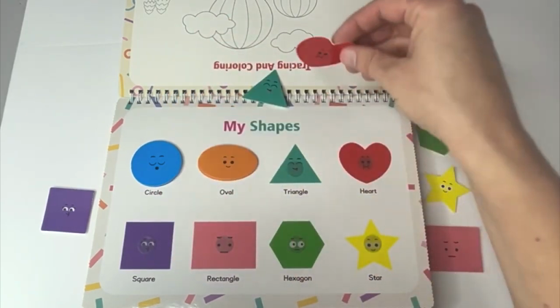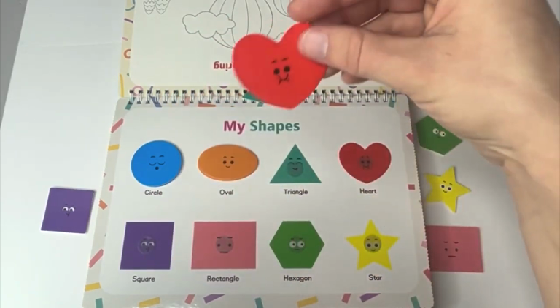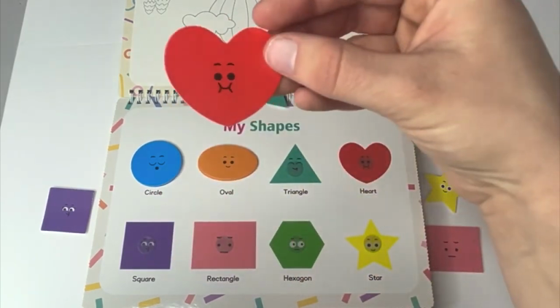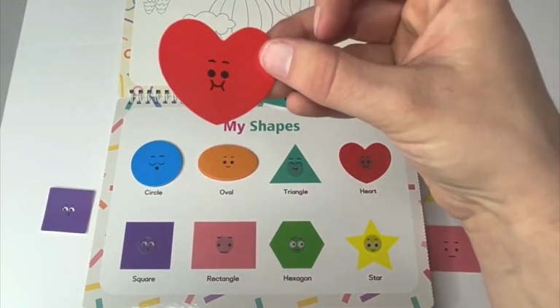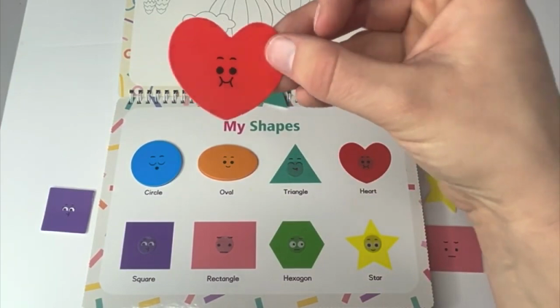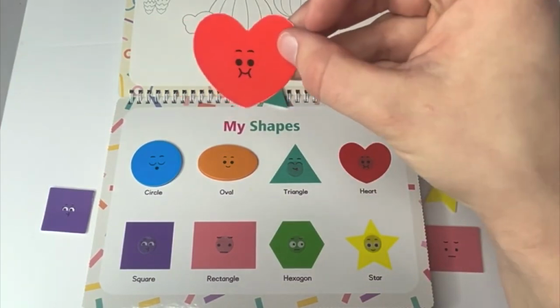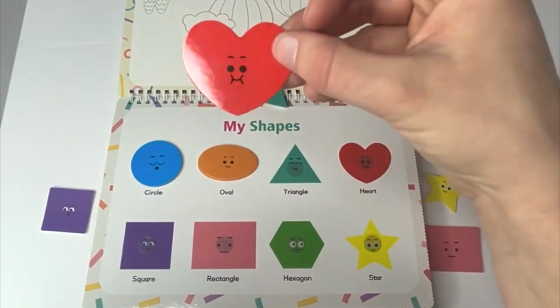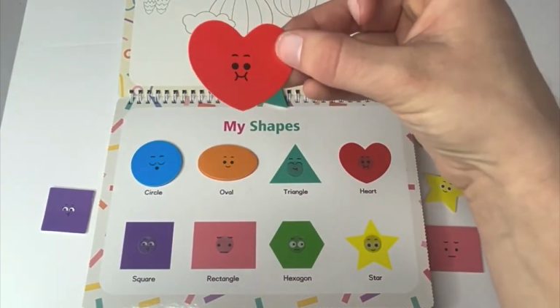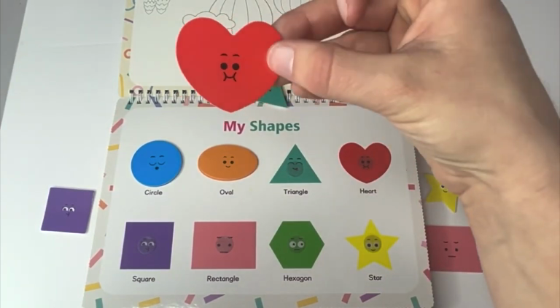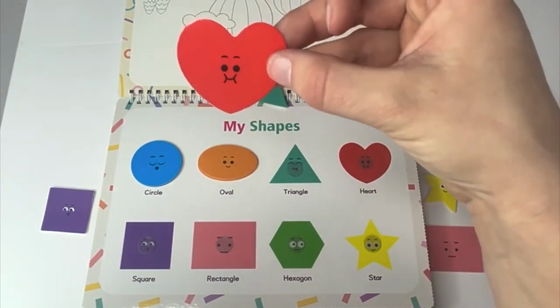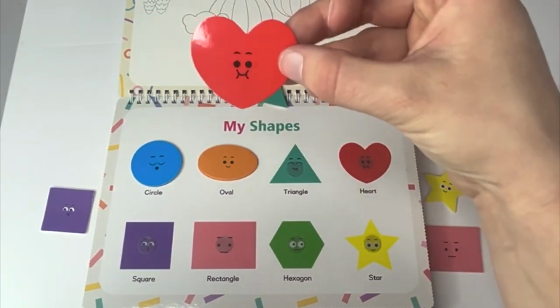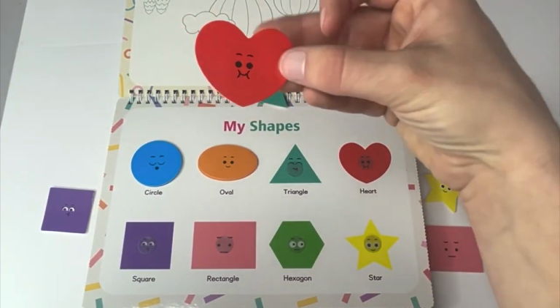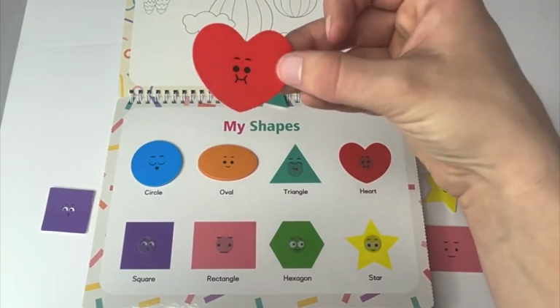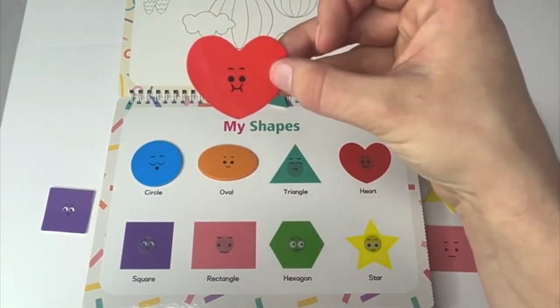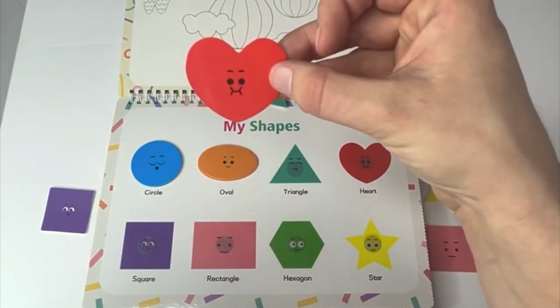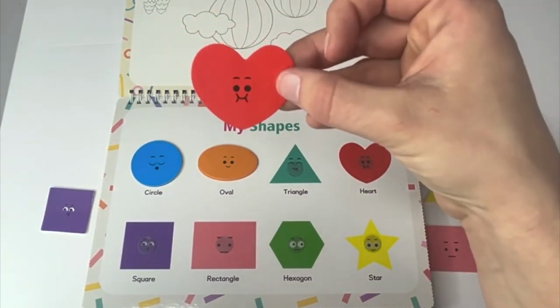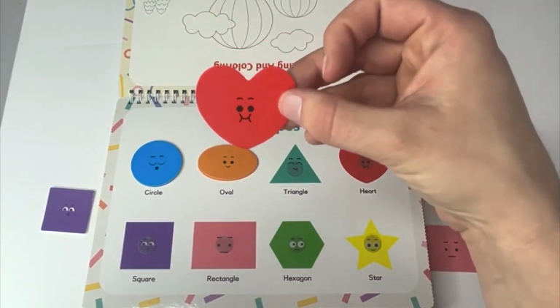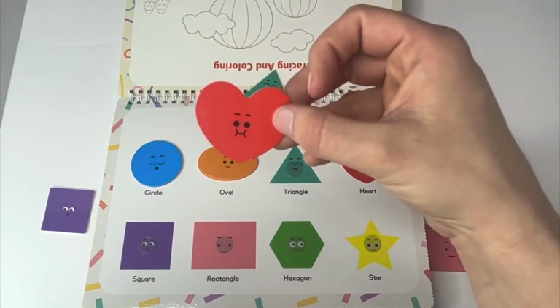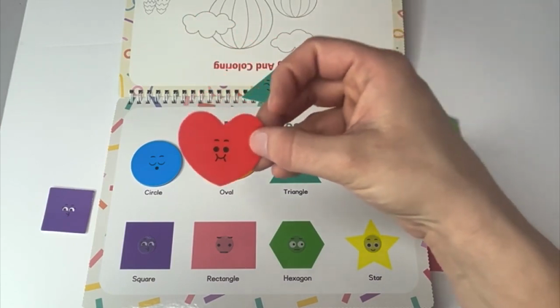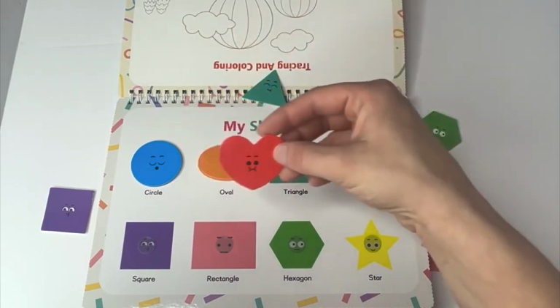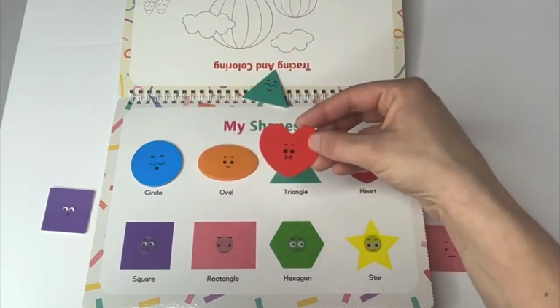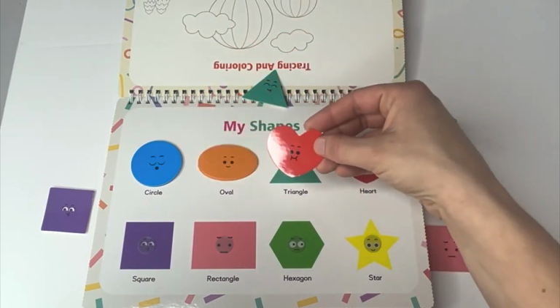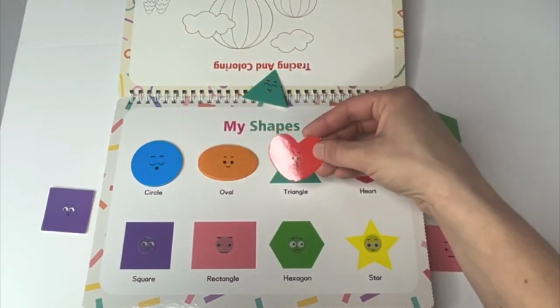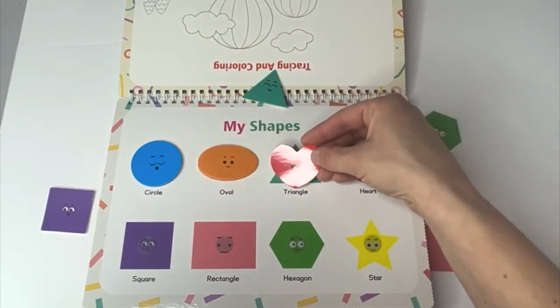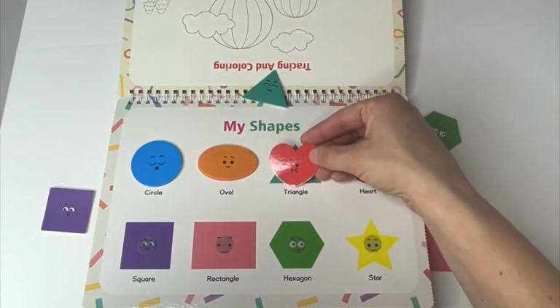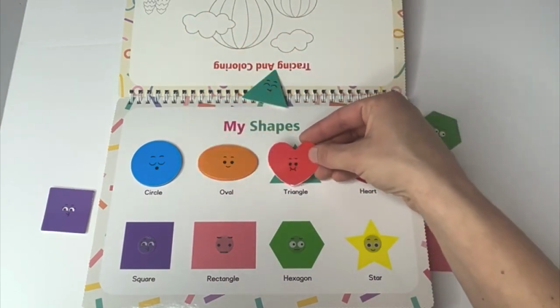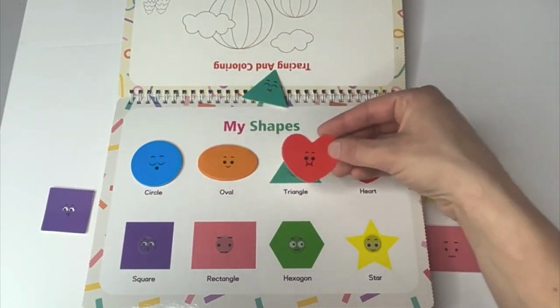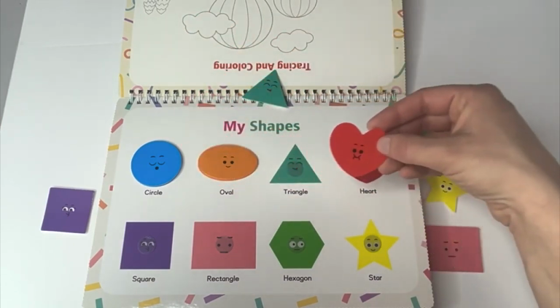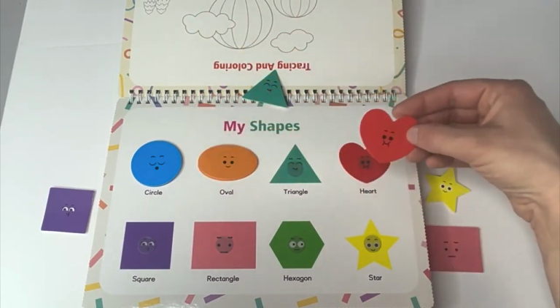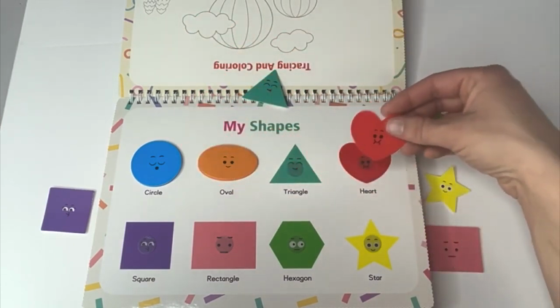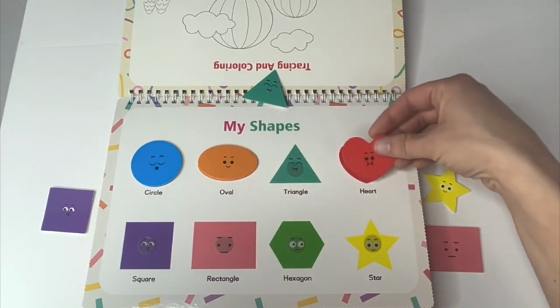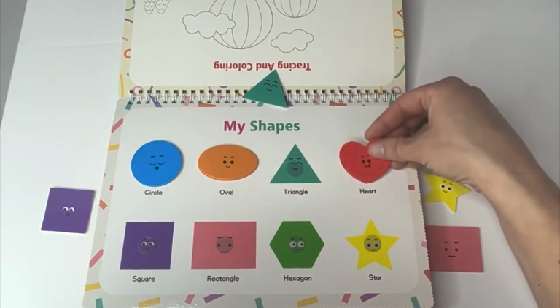Look at this shape. What's this? A heart. And what color is our heart? It's red. Where would our red heart match? No. Yes.